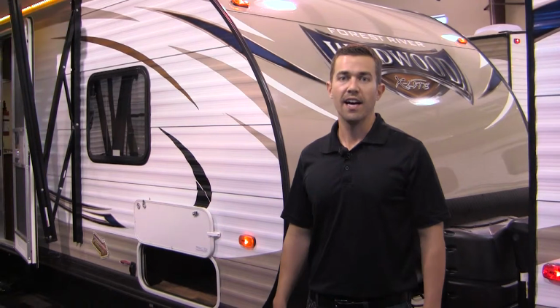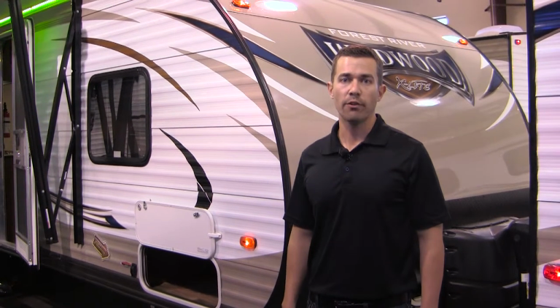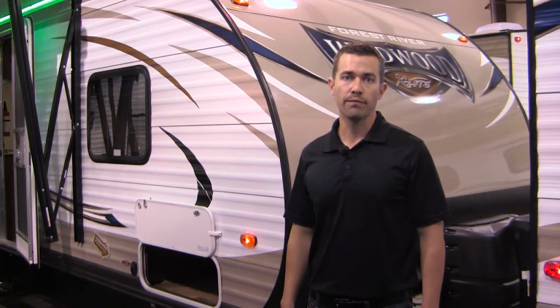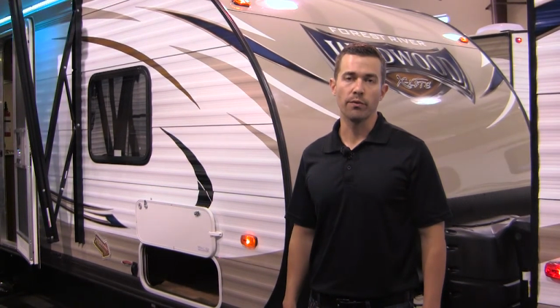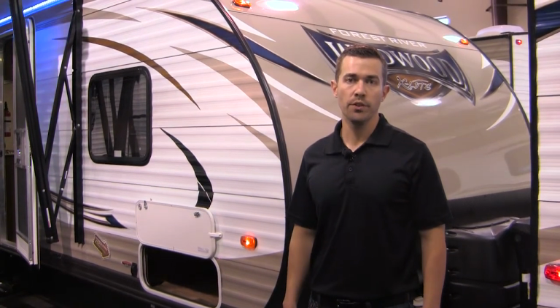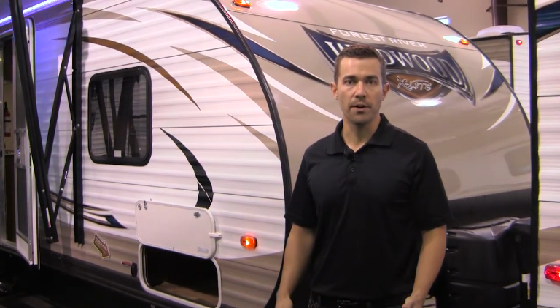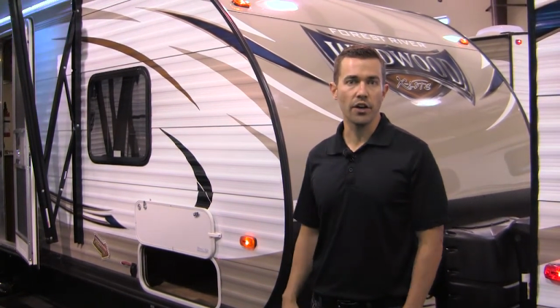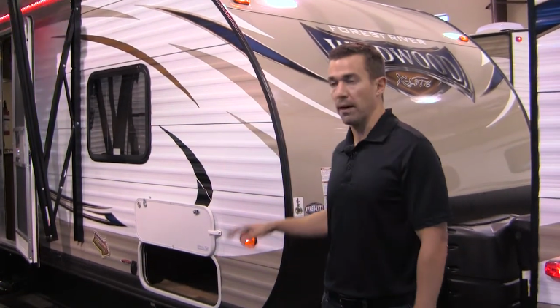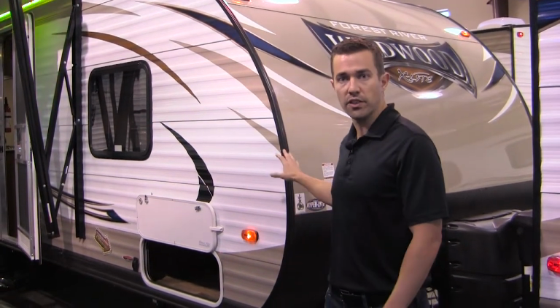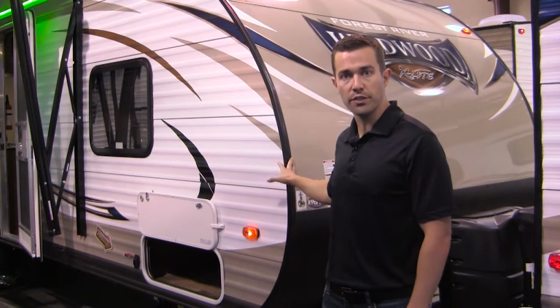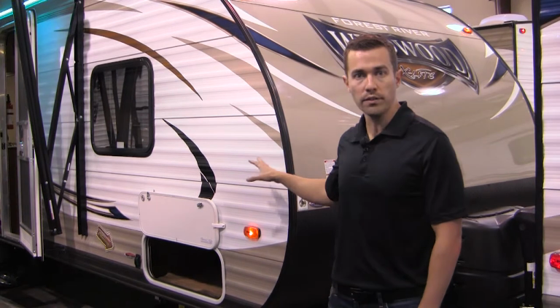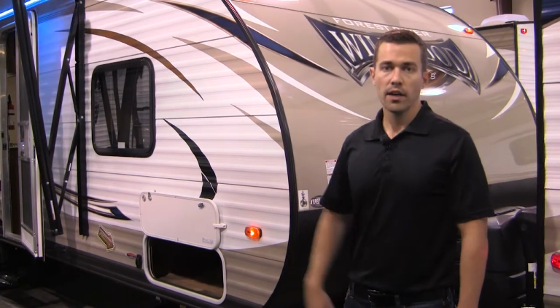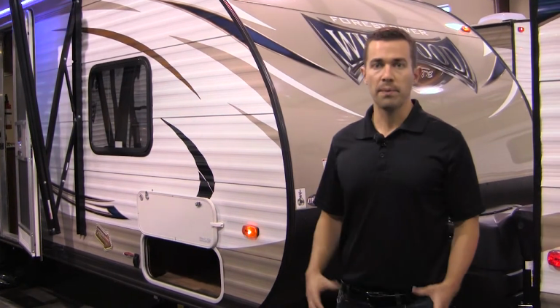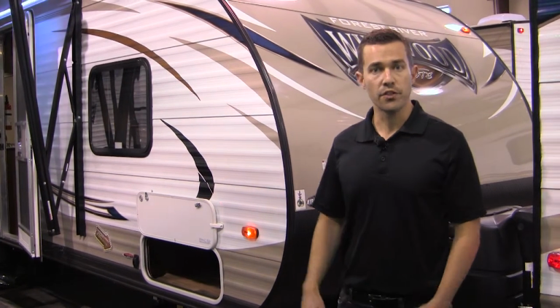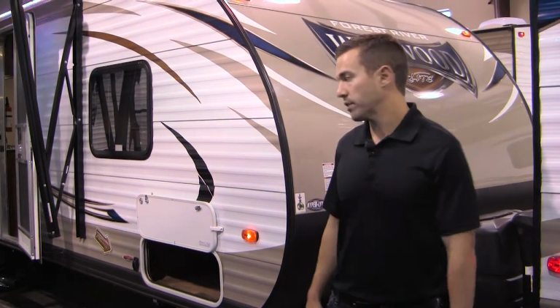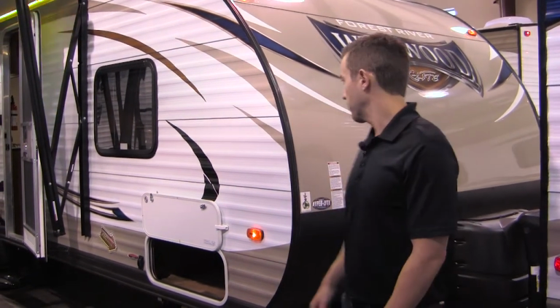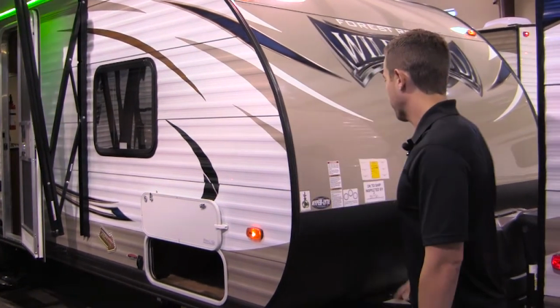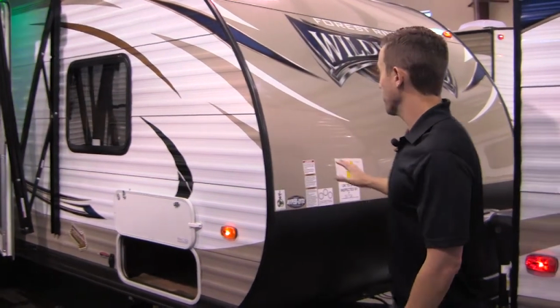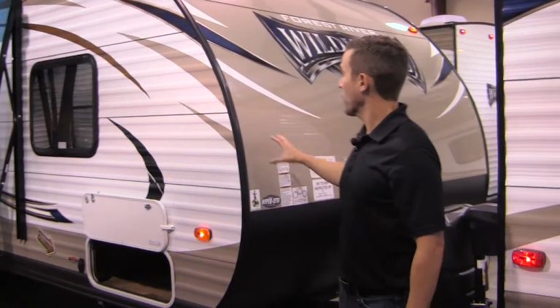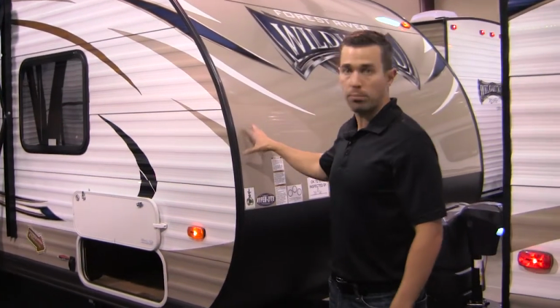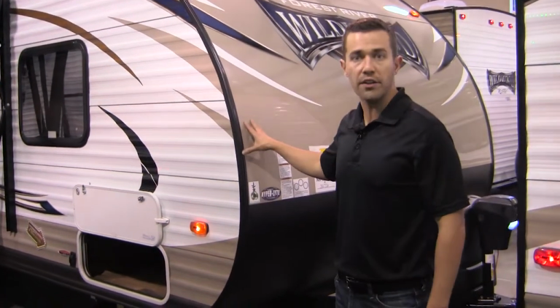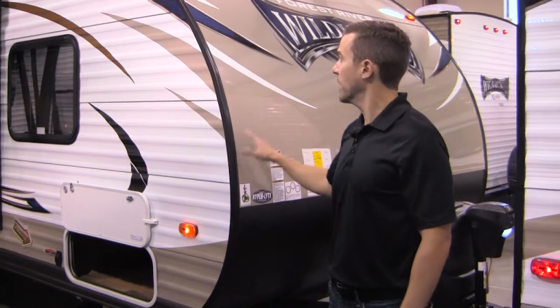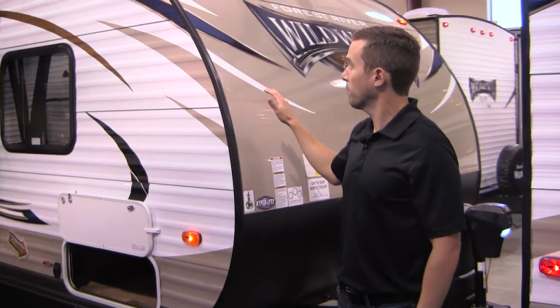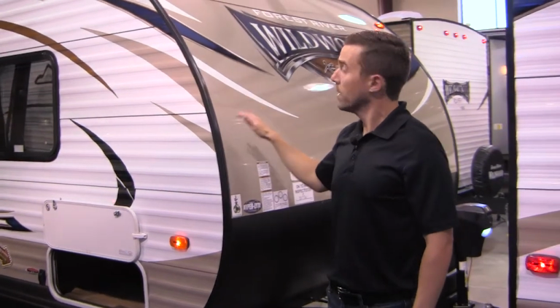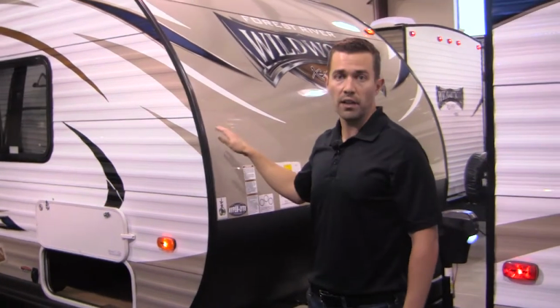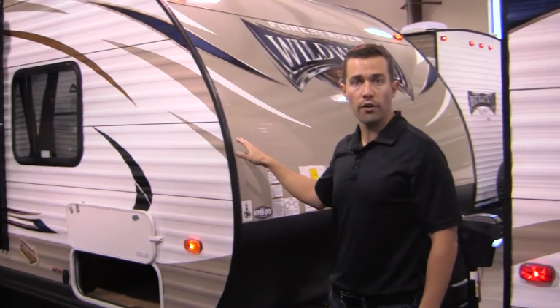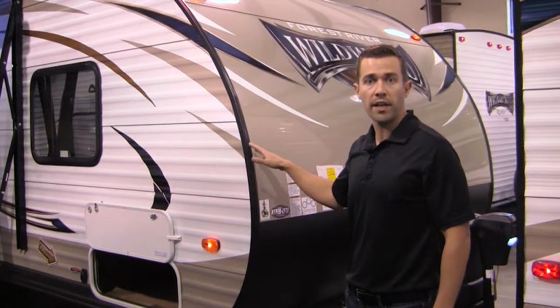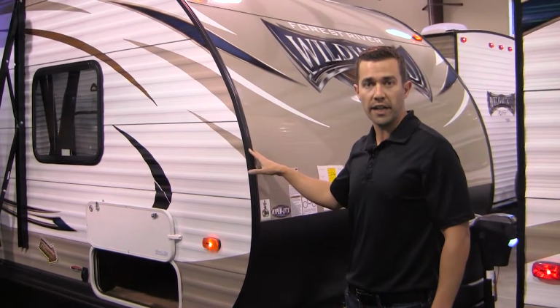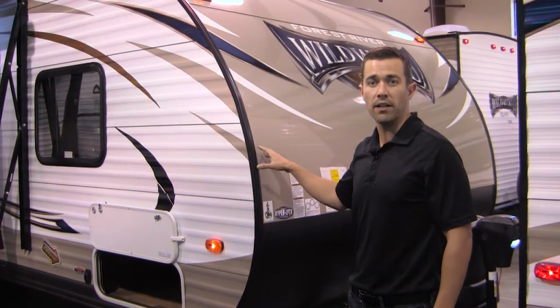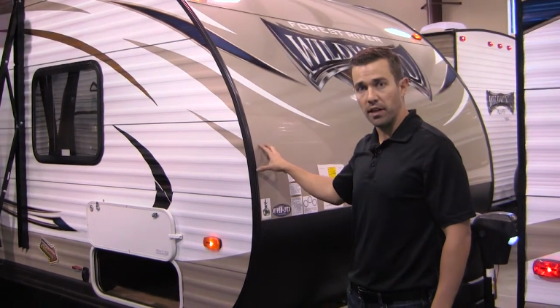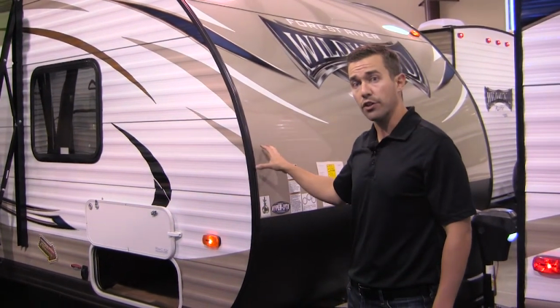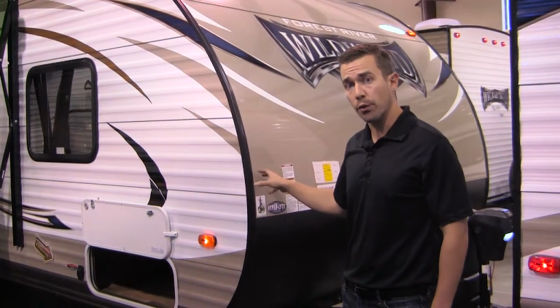Hi, I'm Zach Reininger with Forest River Wildwood, and I'm here today to talk to you about the Exalight 261. A couple of the best features on the outside are going to be, first of all, the radius front profile here that's nice and sloped back — going to be a lot more aerodynamic, help you with your gas mileage, and going to be a lot easier to tow.